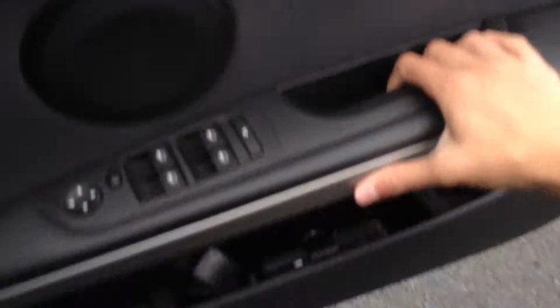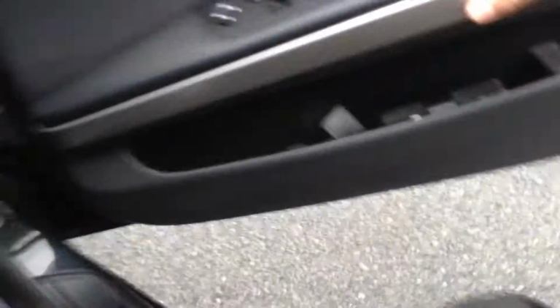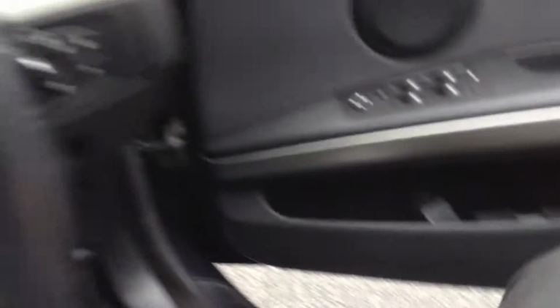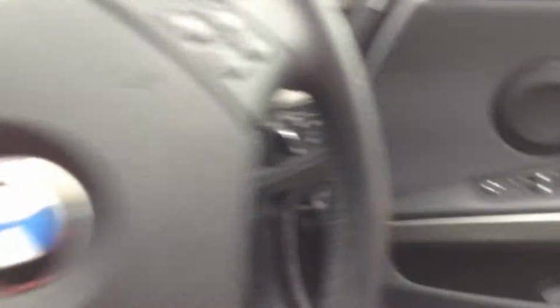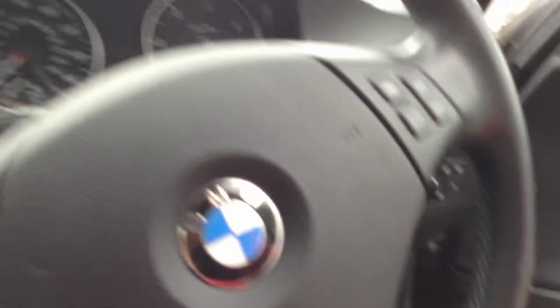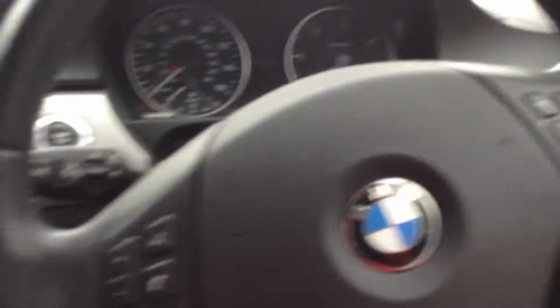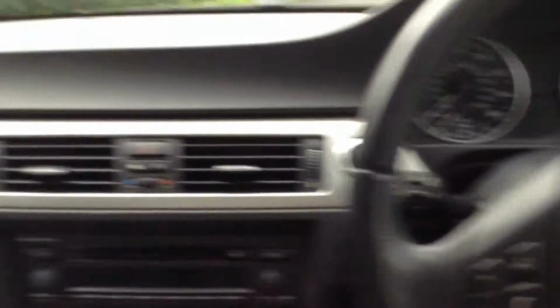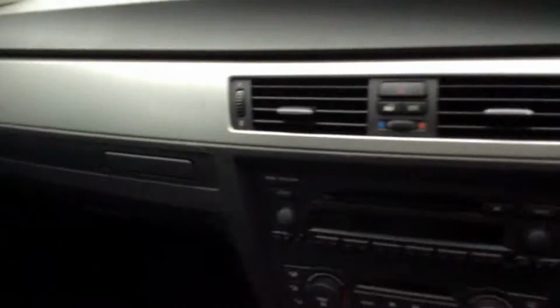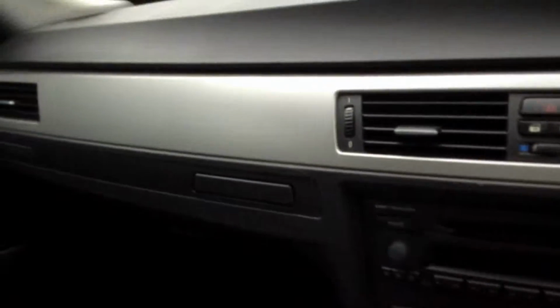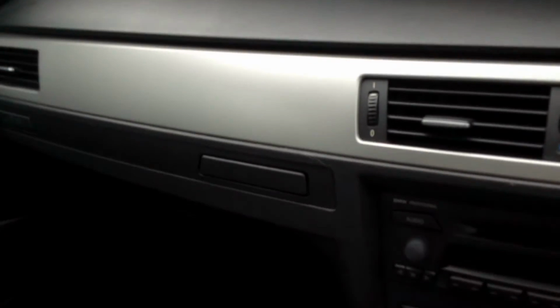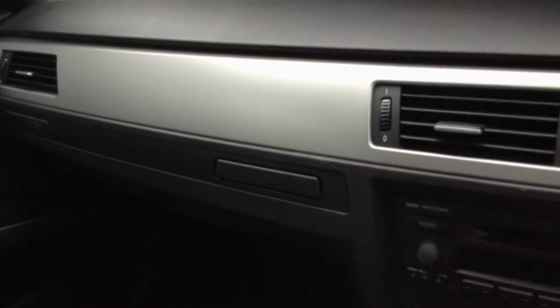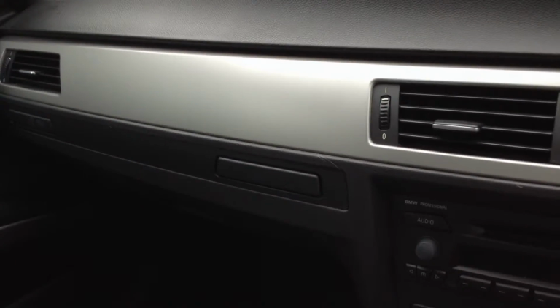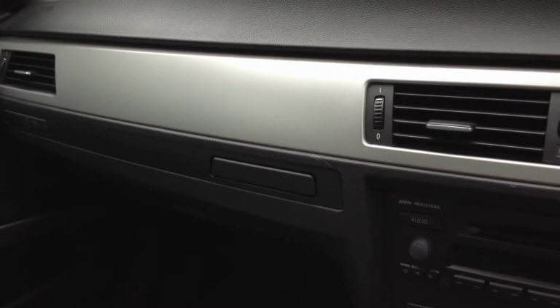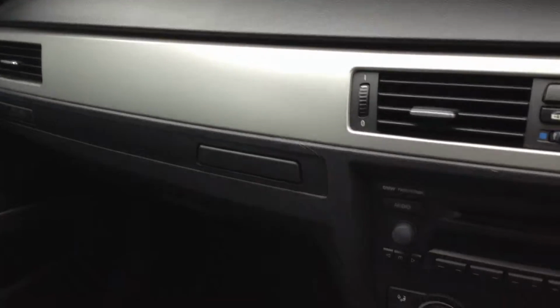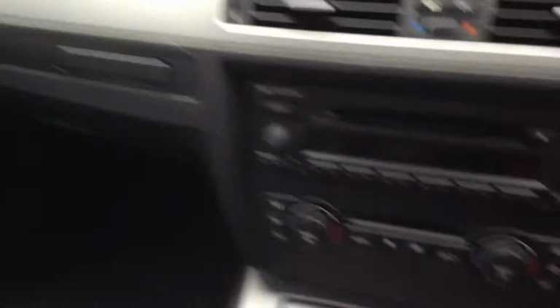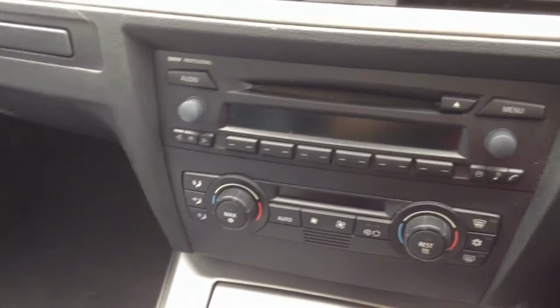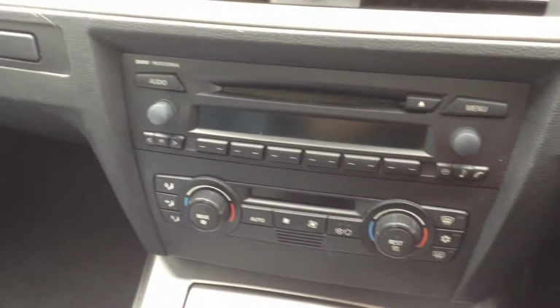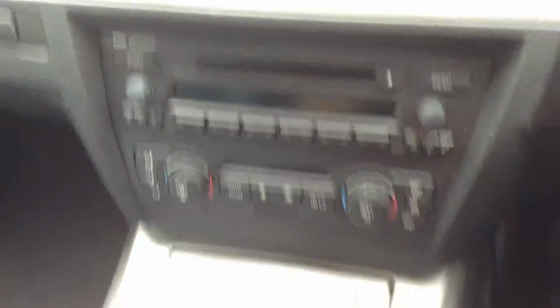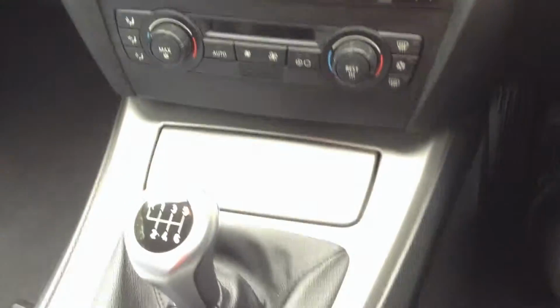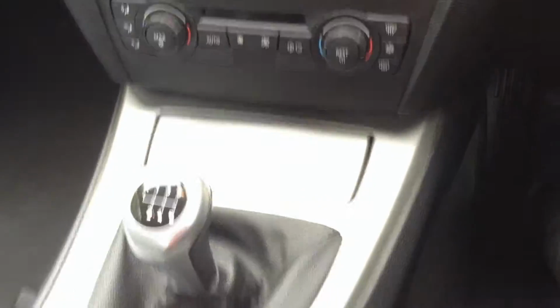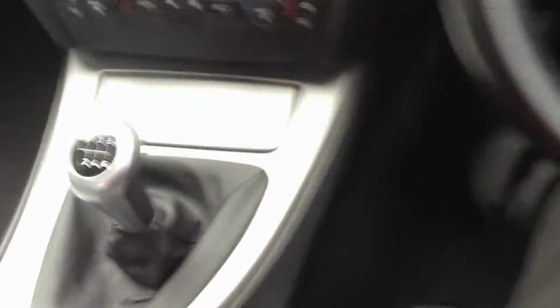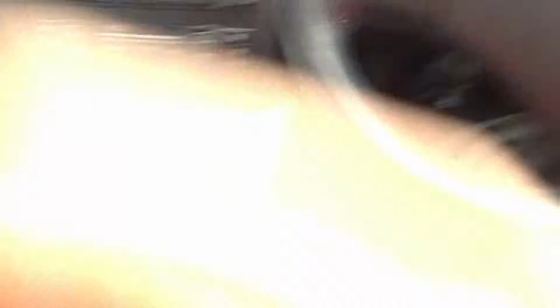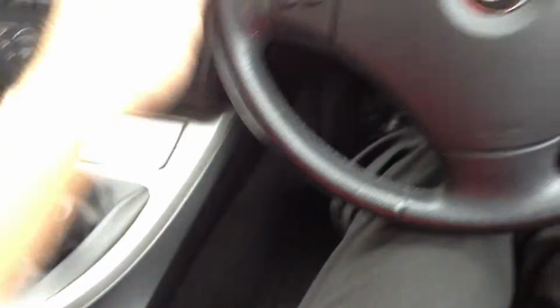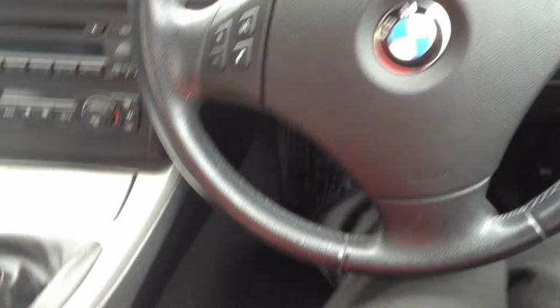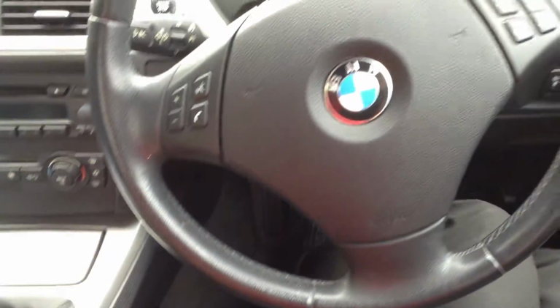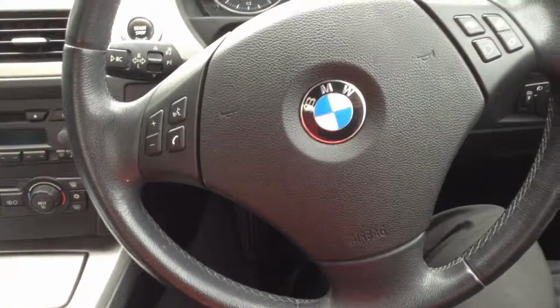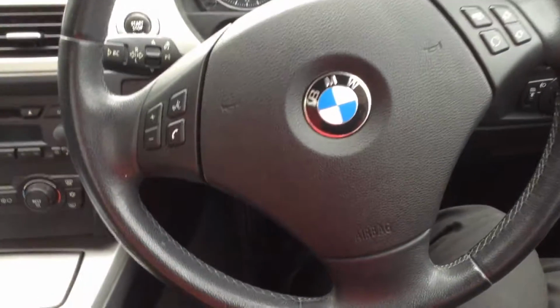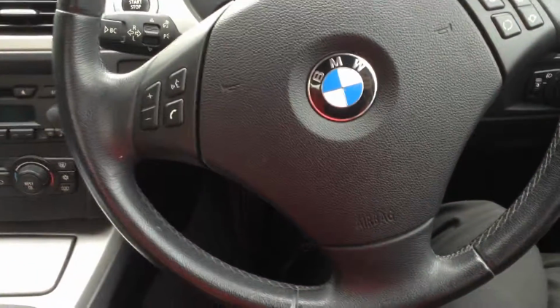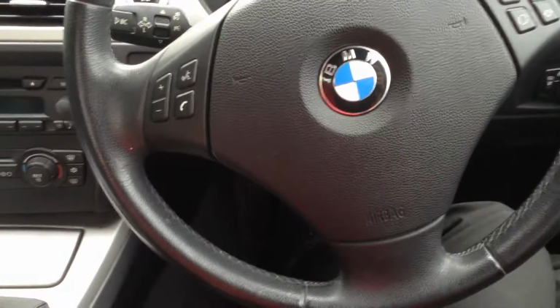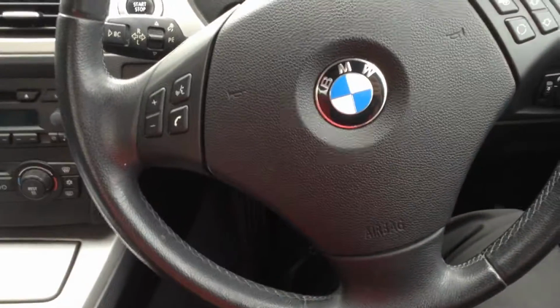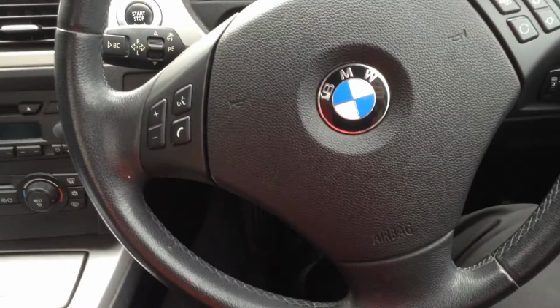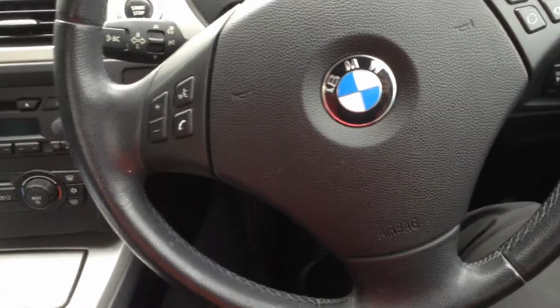Stepping inside the vehicle itself: the dashboard is tidy, the centre console is fine, and the steering wheel has some signs of age but nothing too serious.